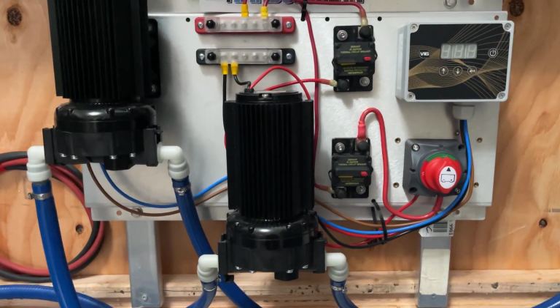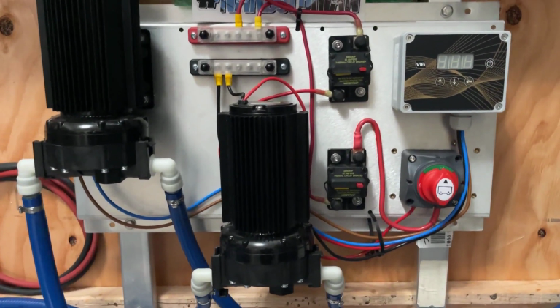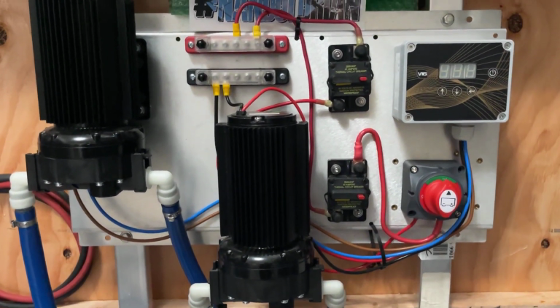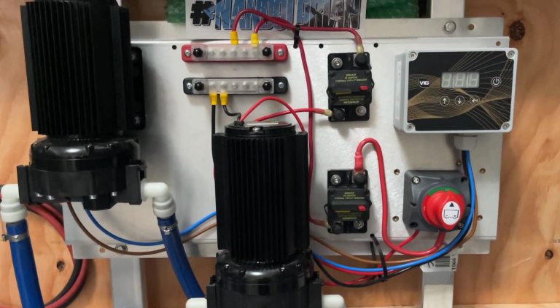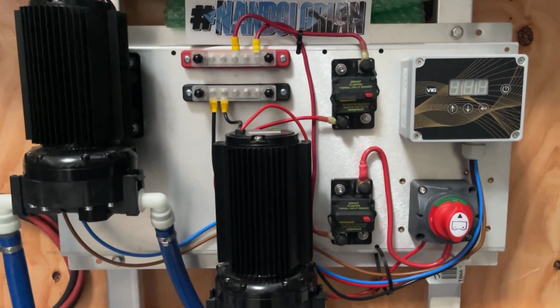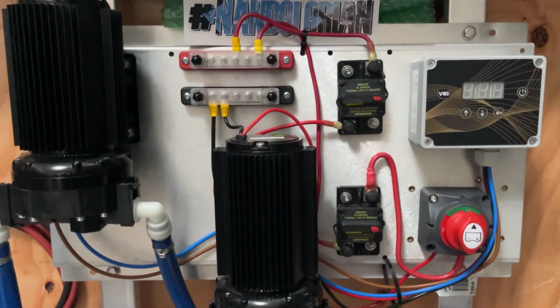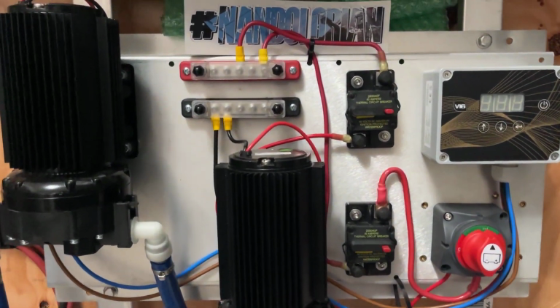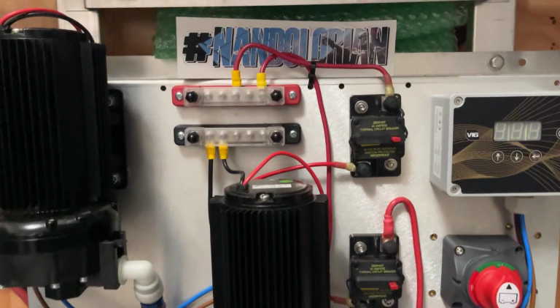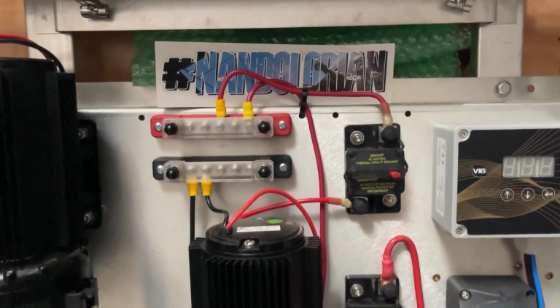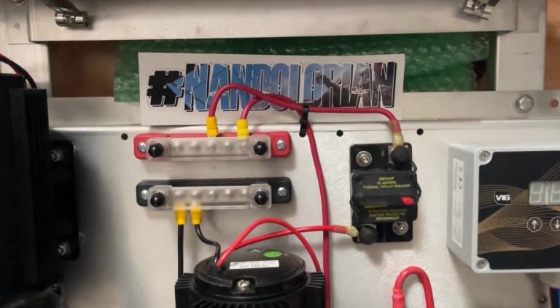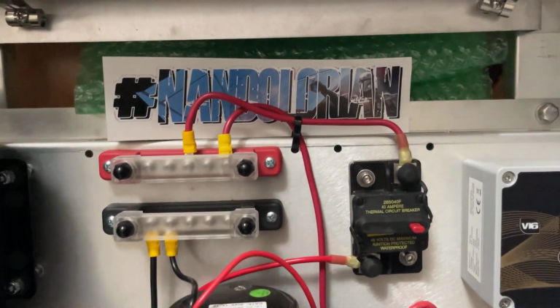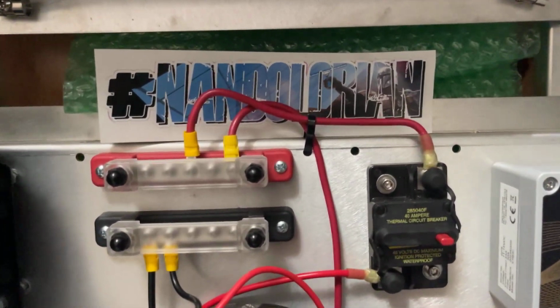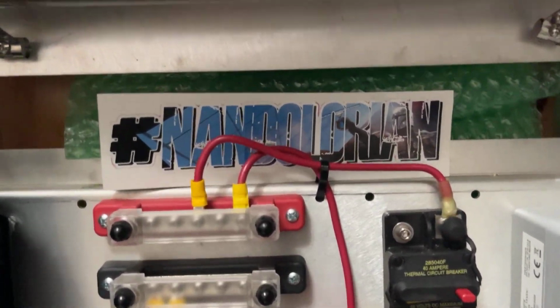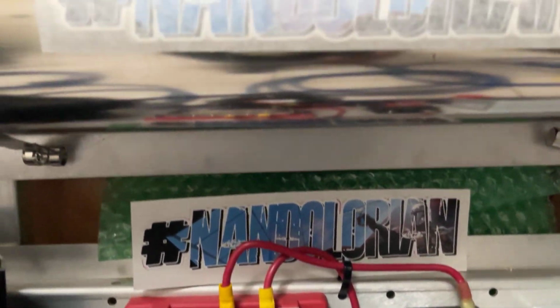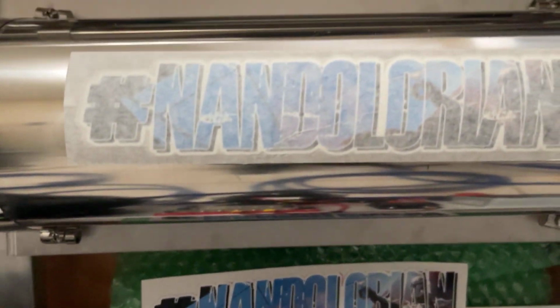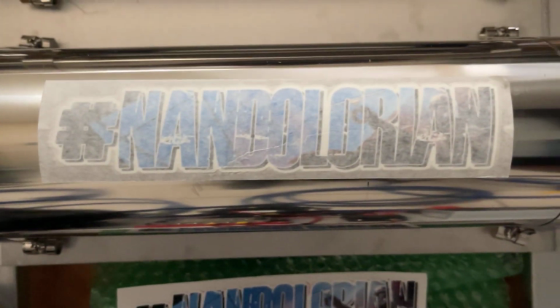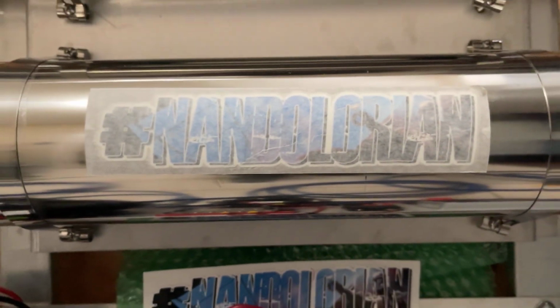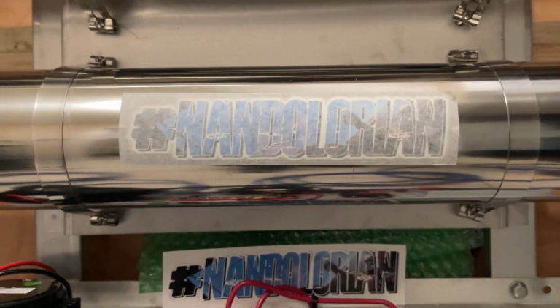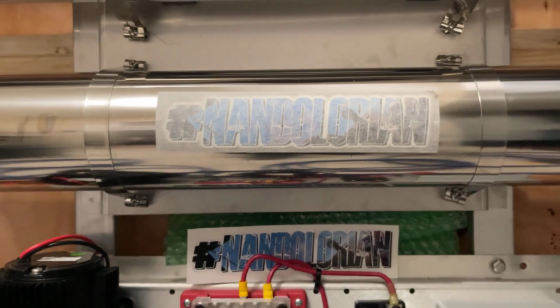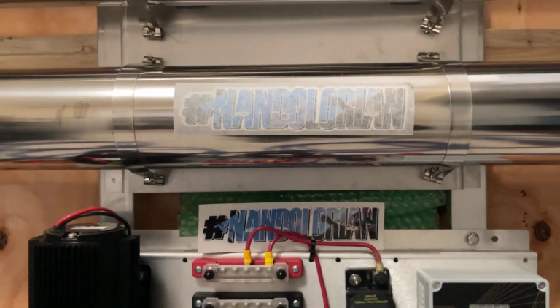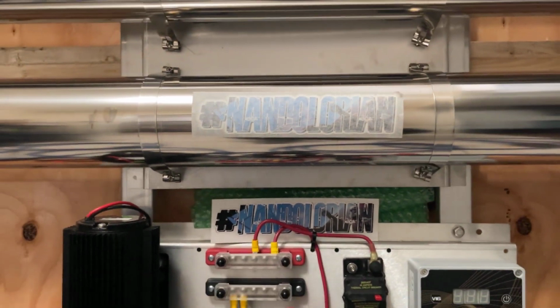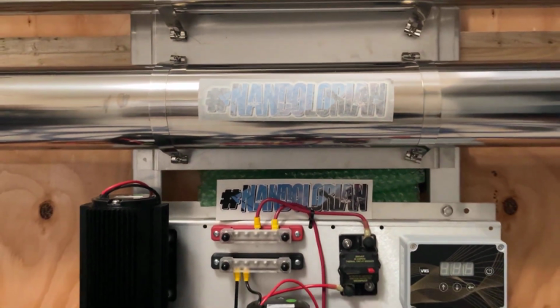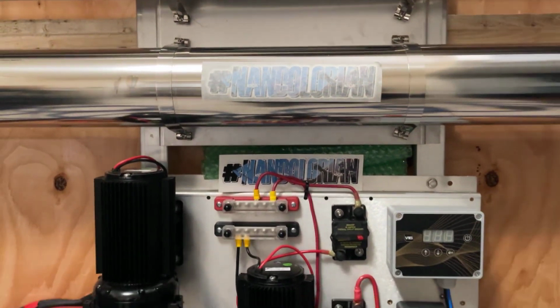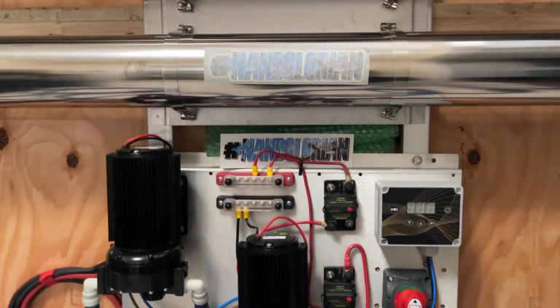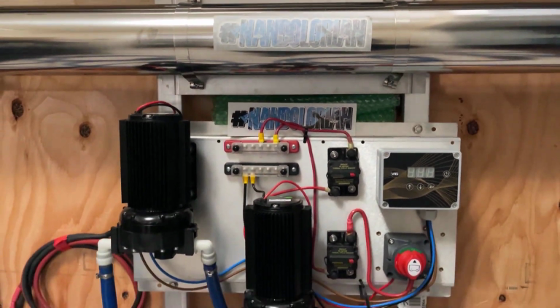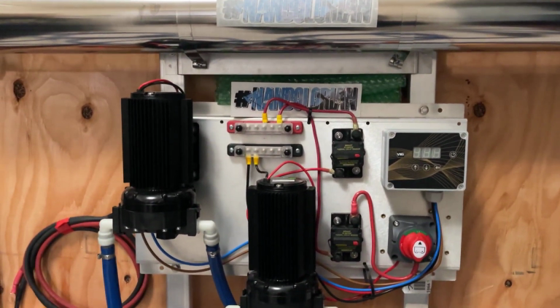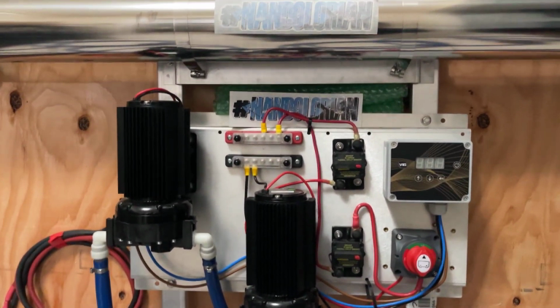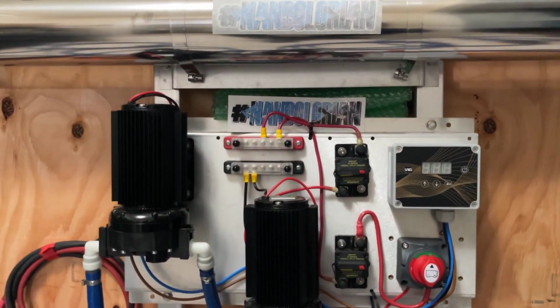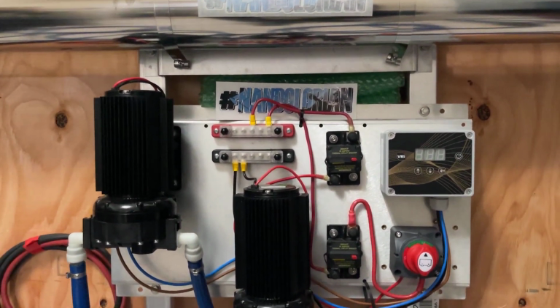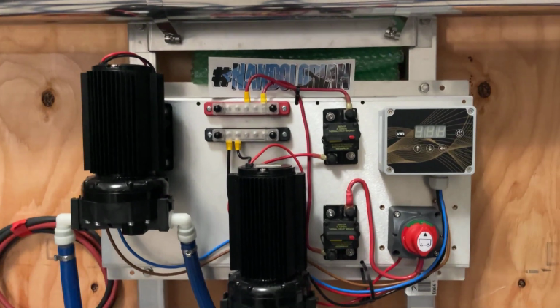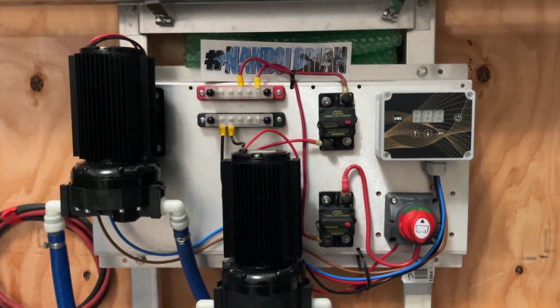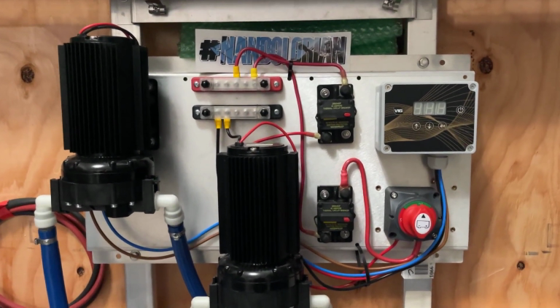What's going on, my YouTube peeps? Fernando with Pro Windows, aka the Nandalorian. Congratulations on your brand new system — this video is going to help you with the setup for first-time buyers that are not familiar with RO DI systems.